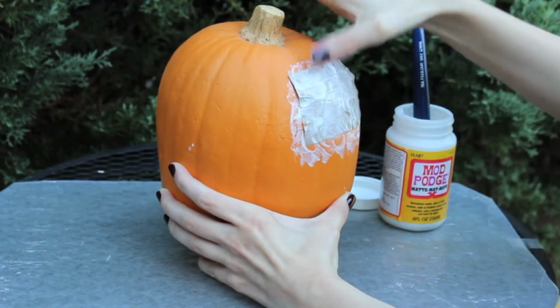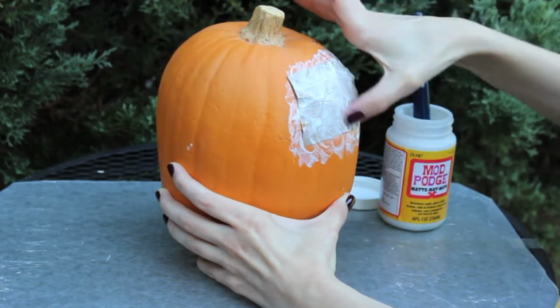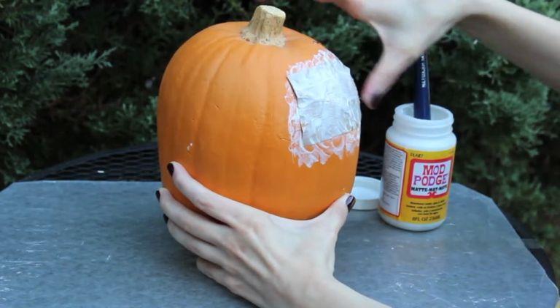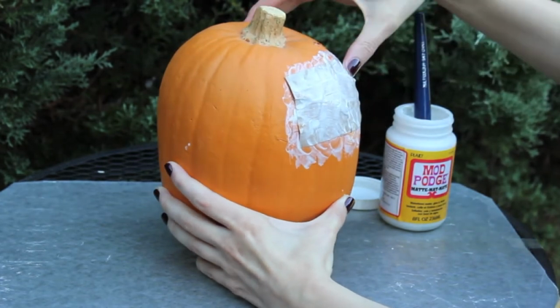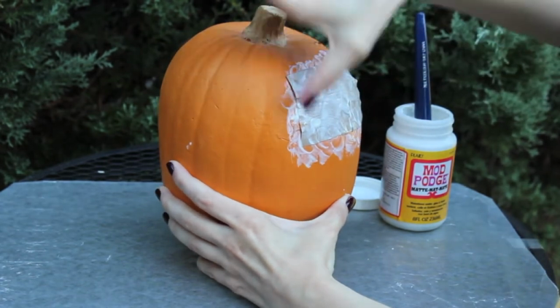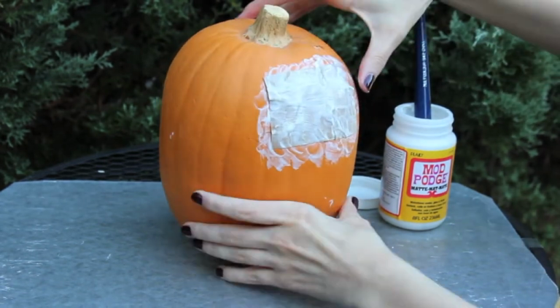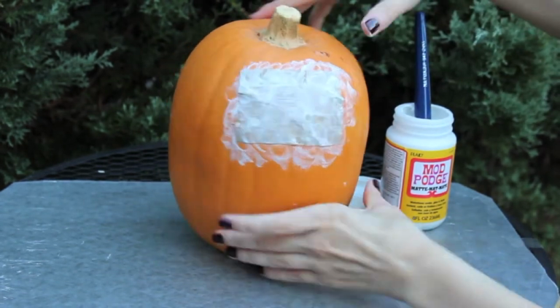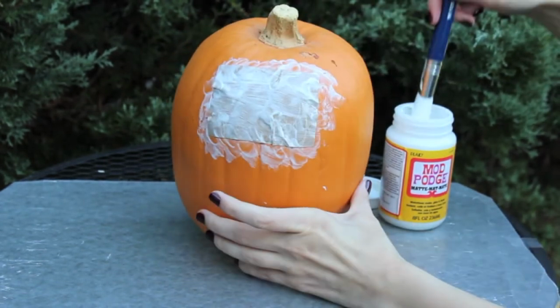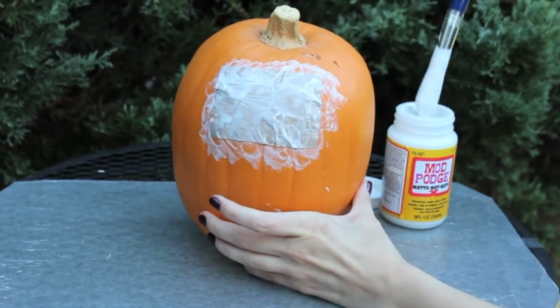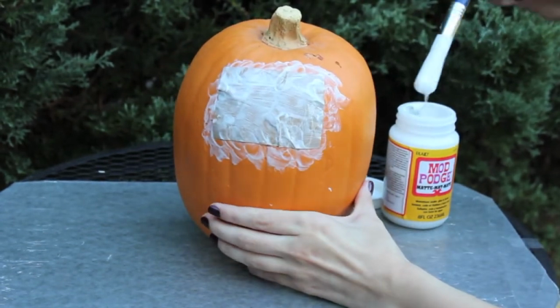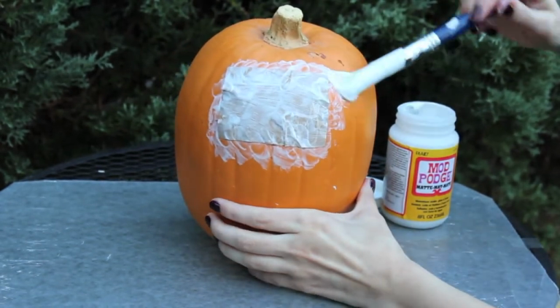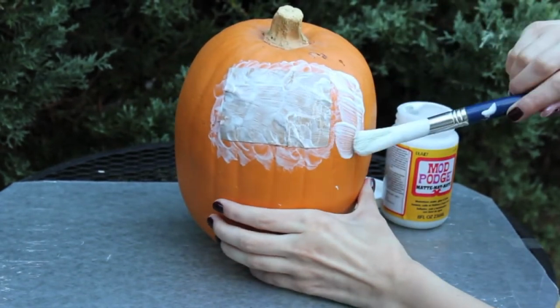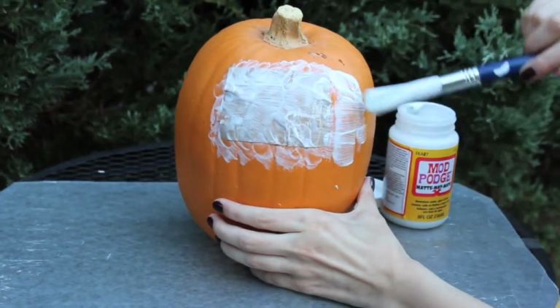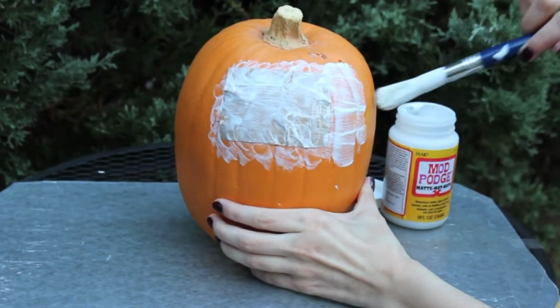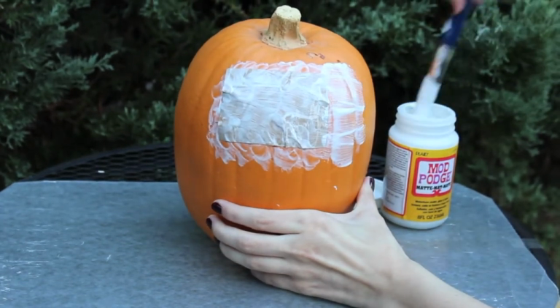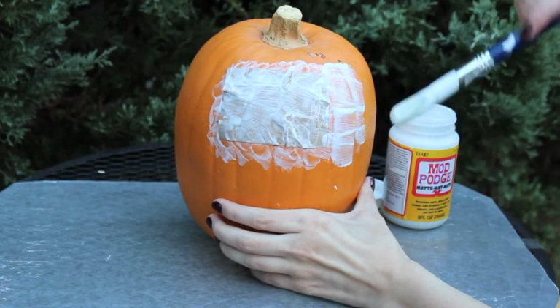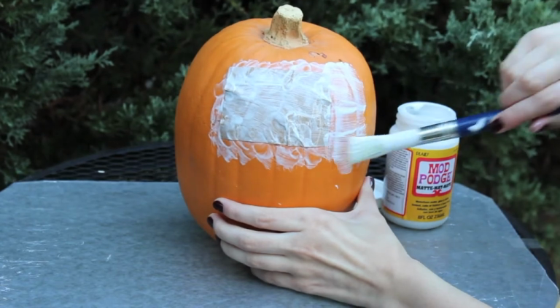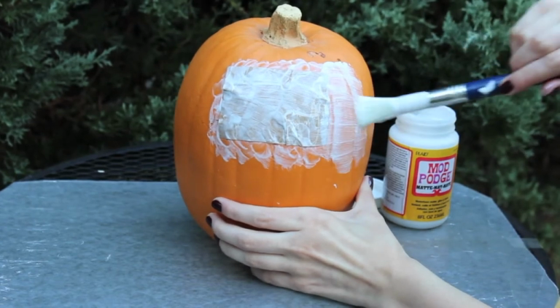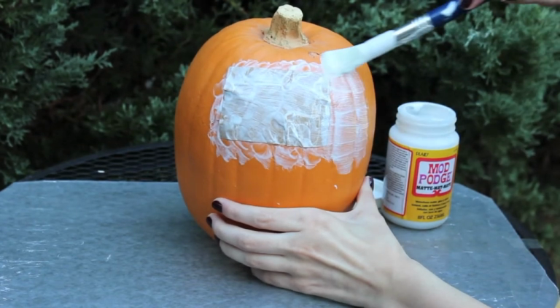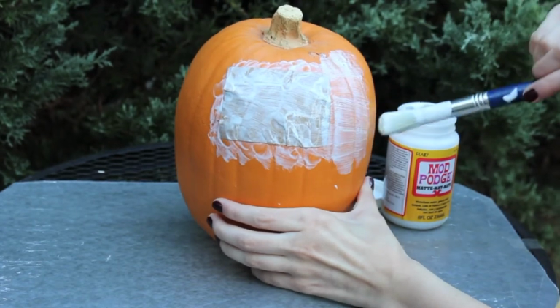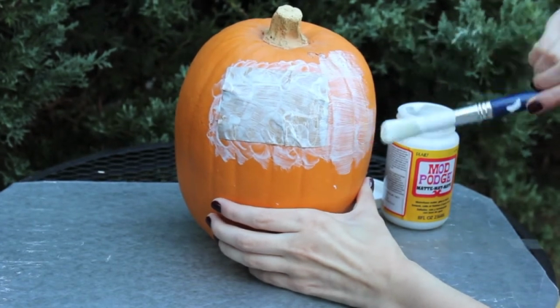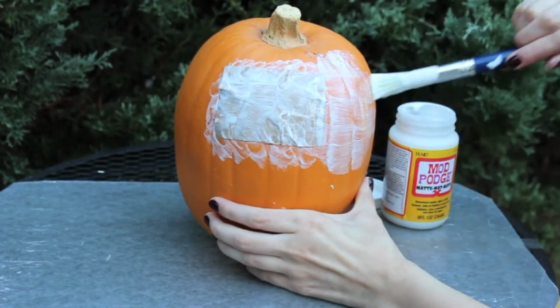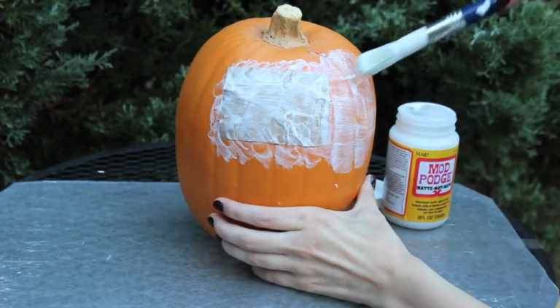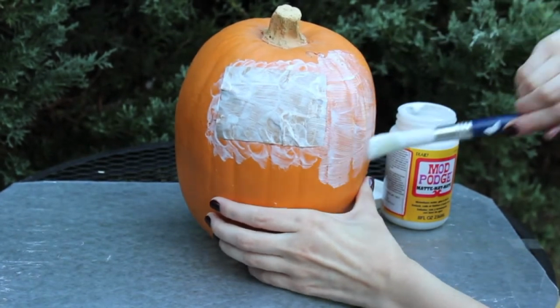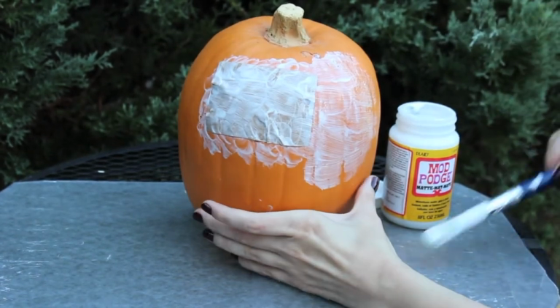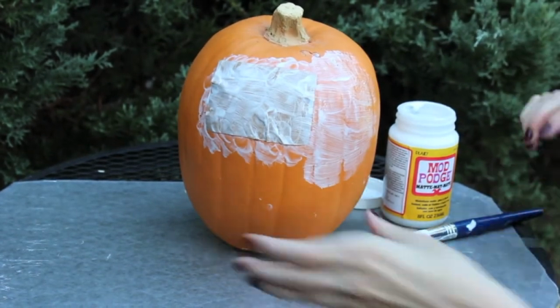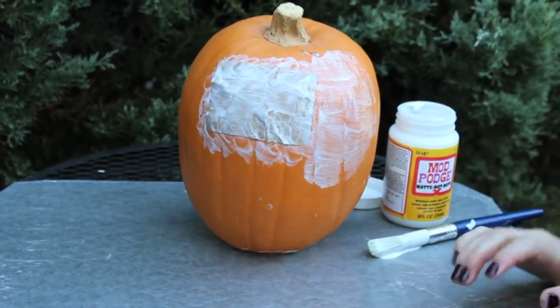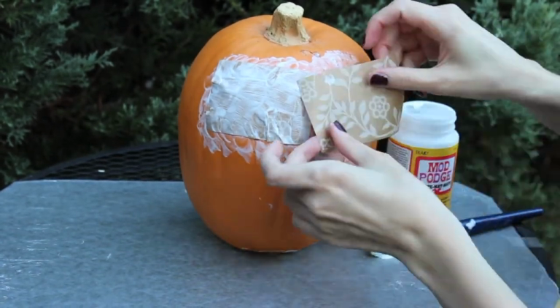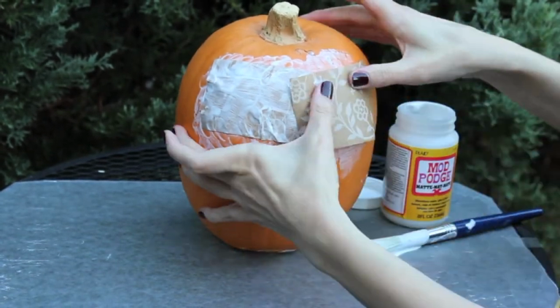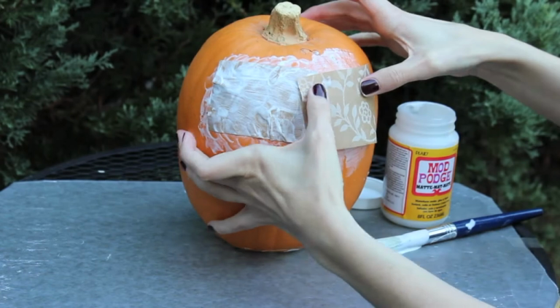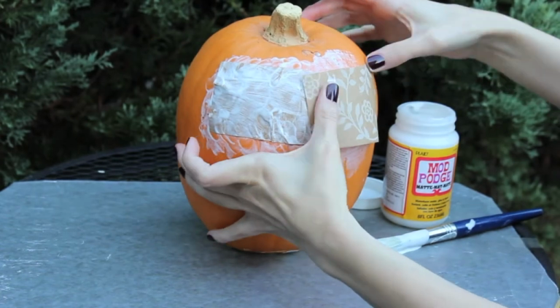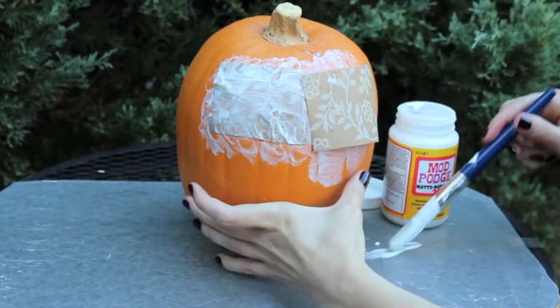Continue applying the paper to the pumpkin — it doesn't have to be perfectly aligned. You can apply them at different directions around it.